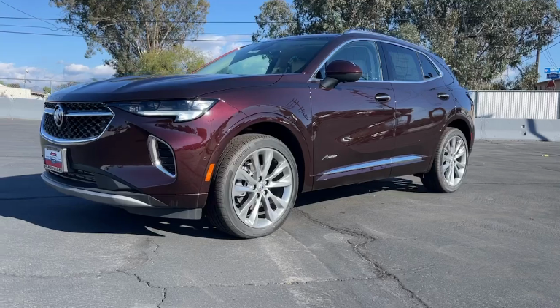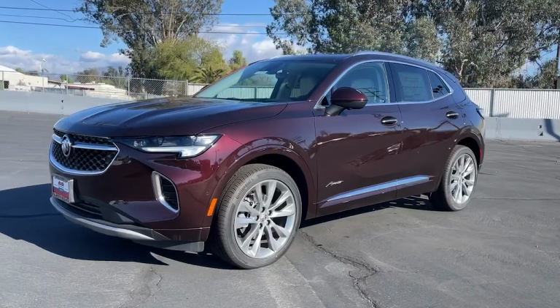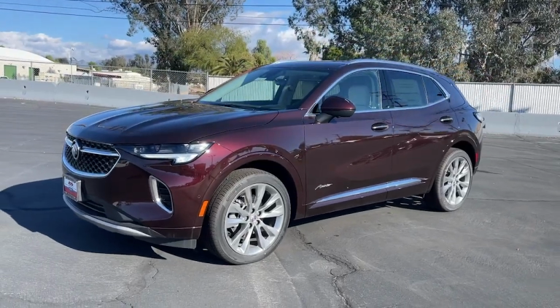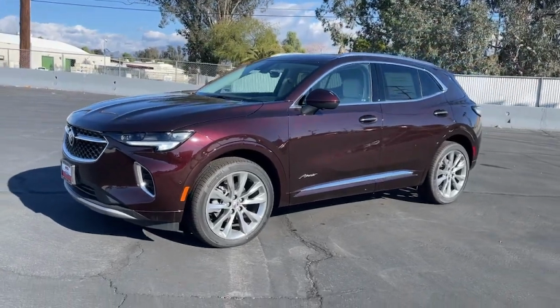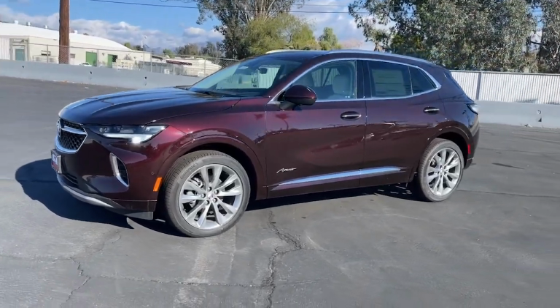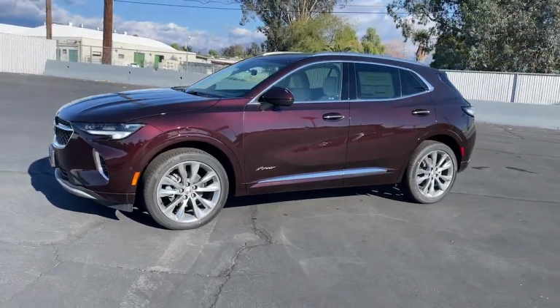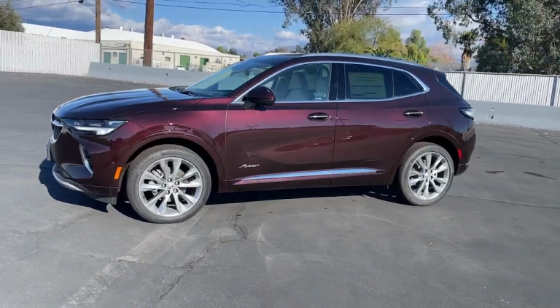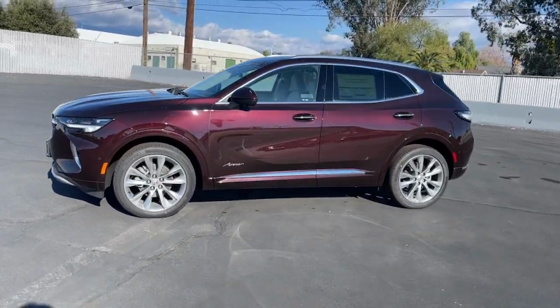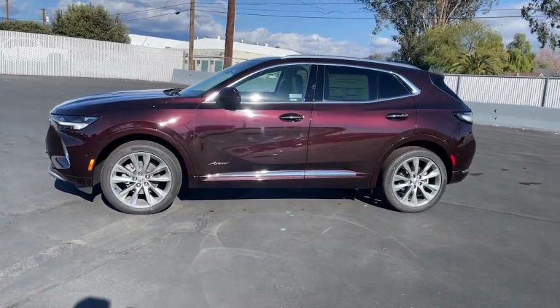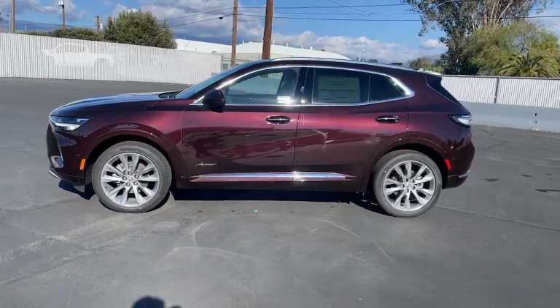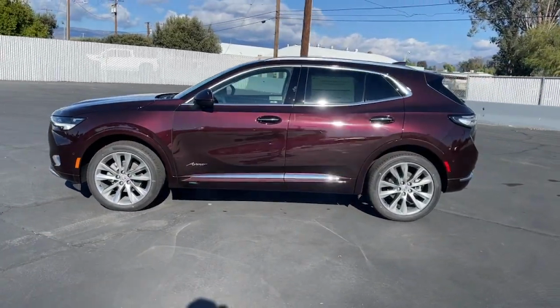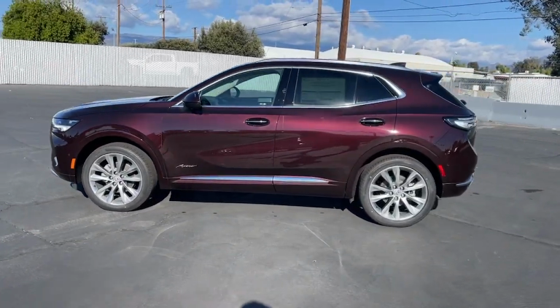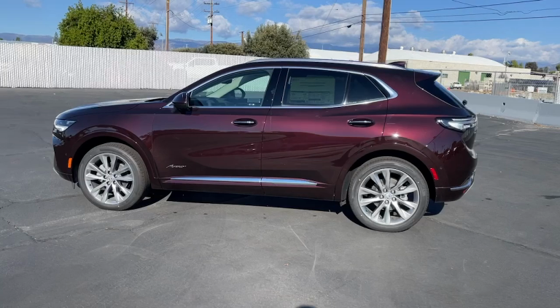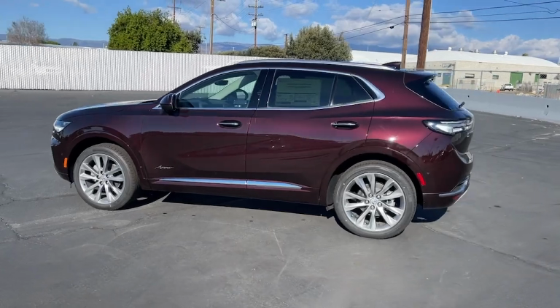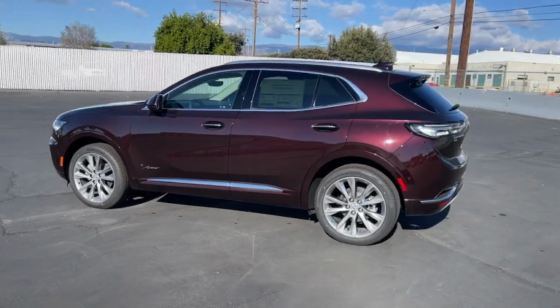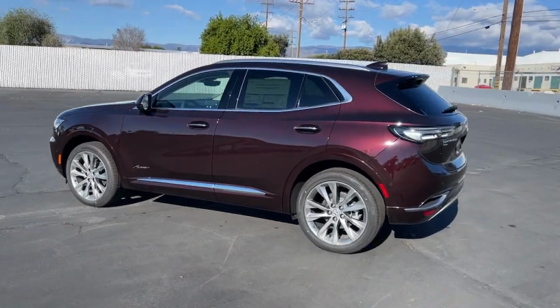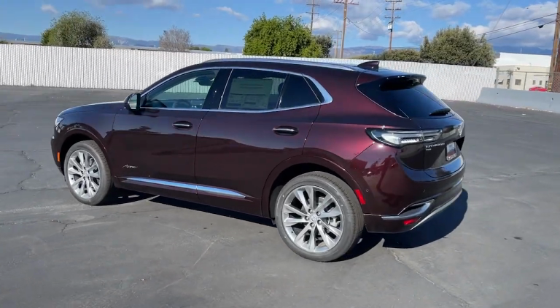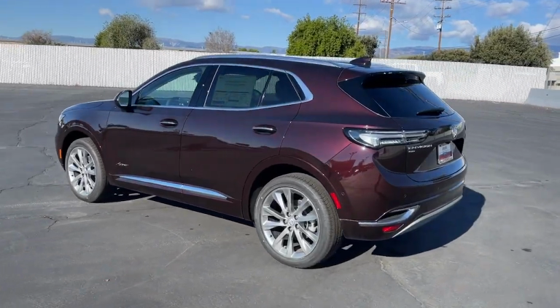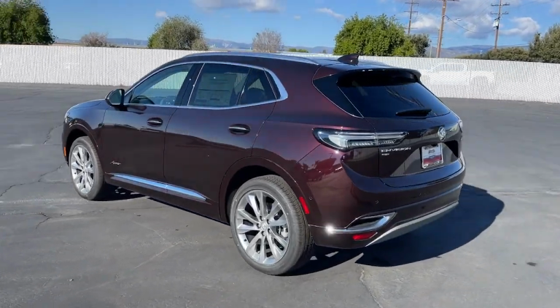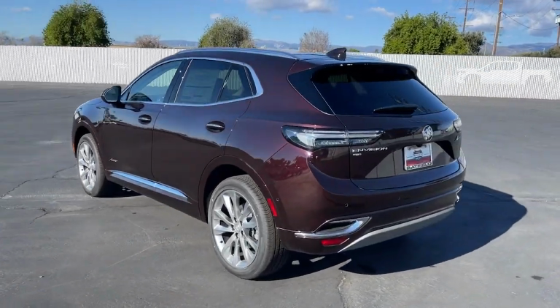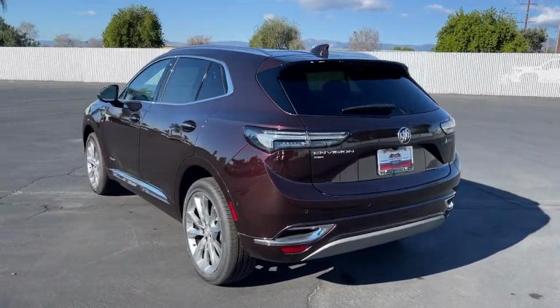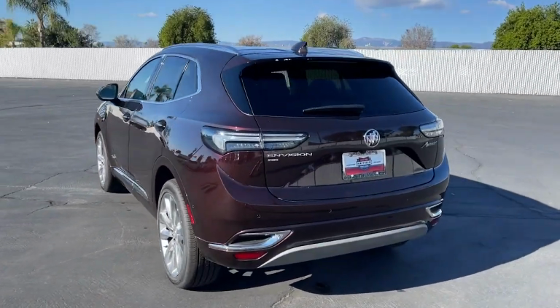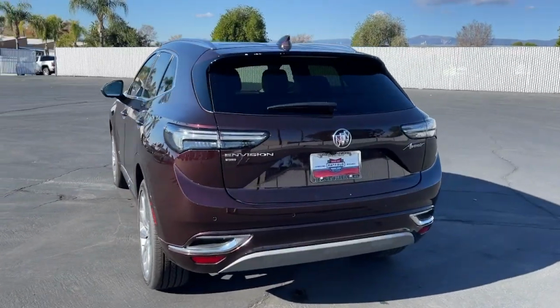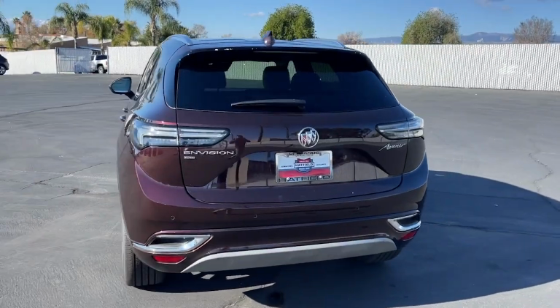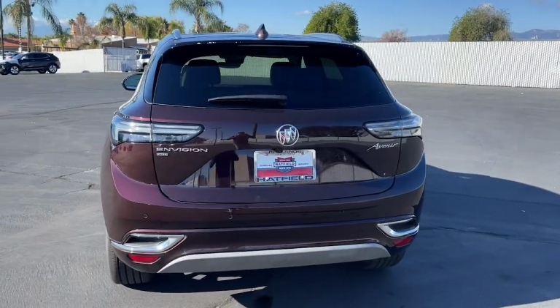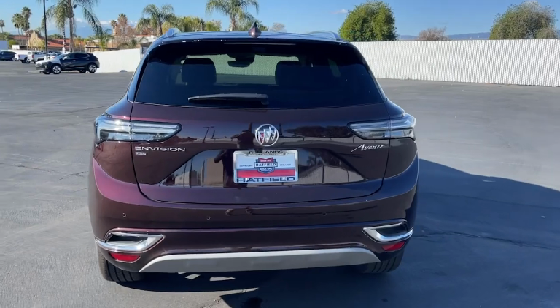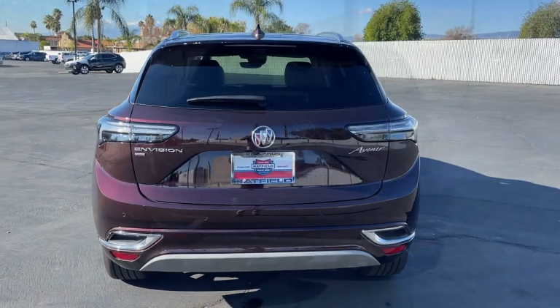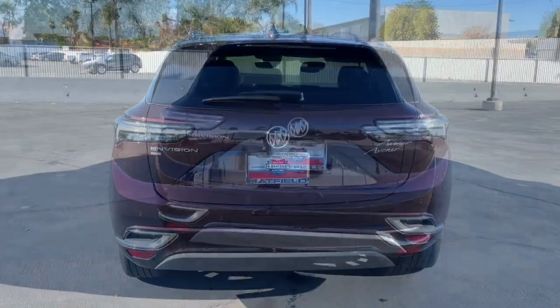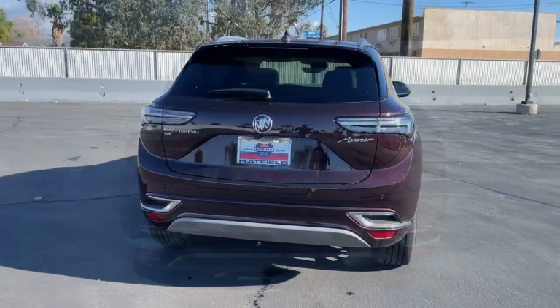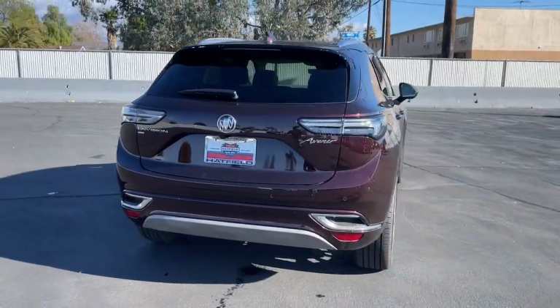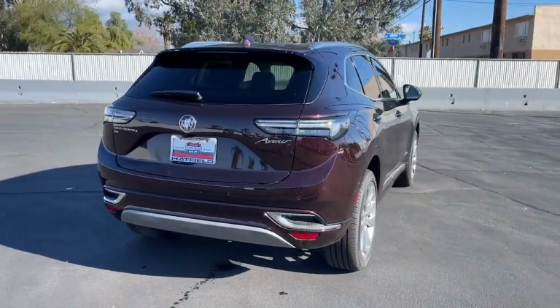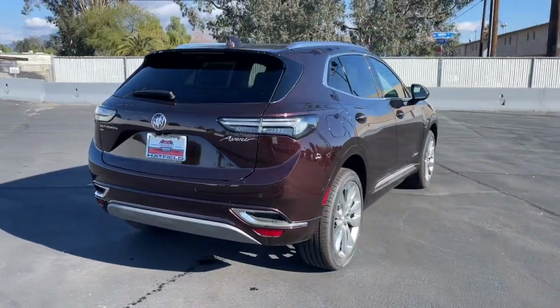Looking for your dream car? It could be the 2023 Buick Envision — the compact luxury SUV that keeps you connected while you explore your world with confidence.